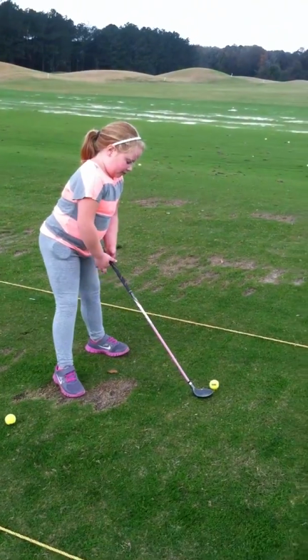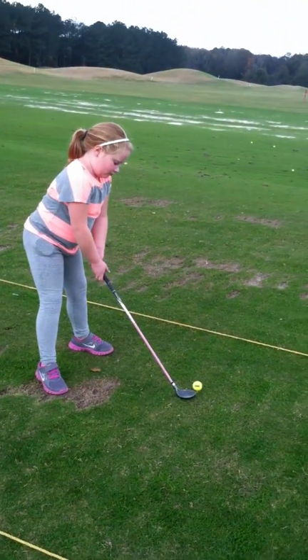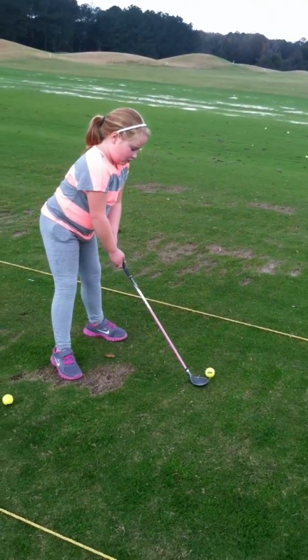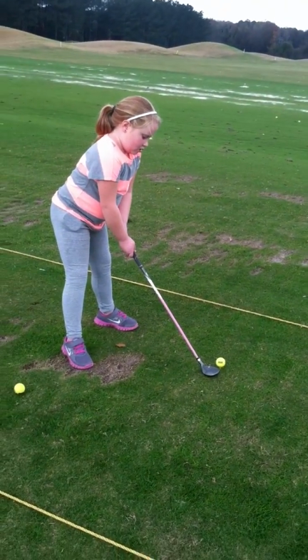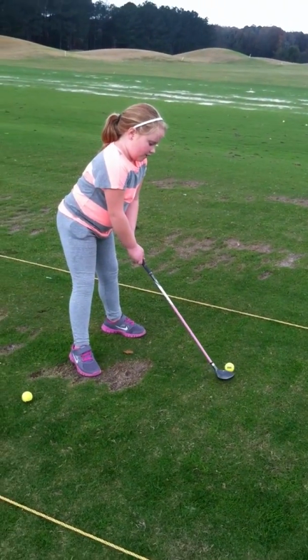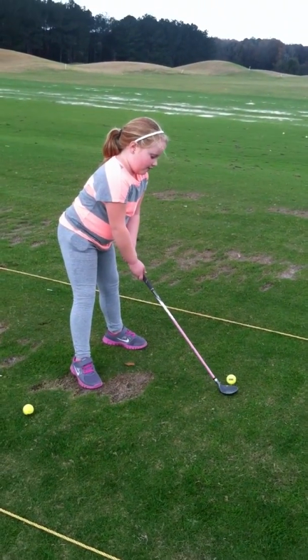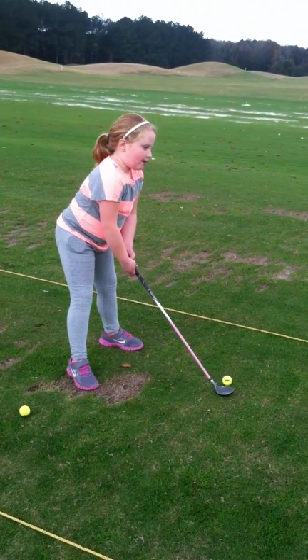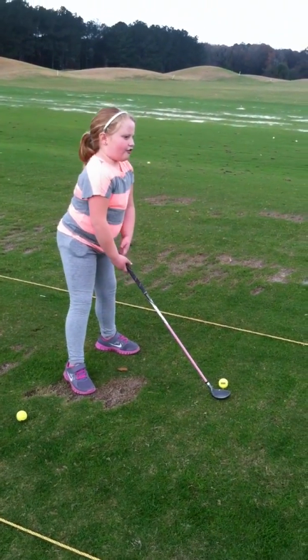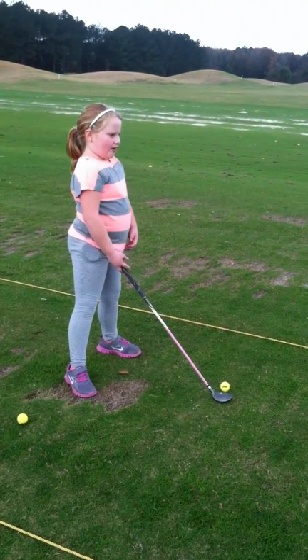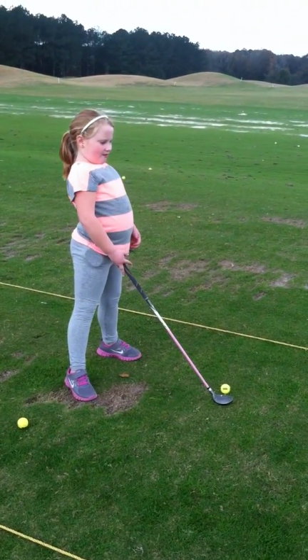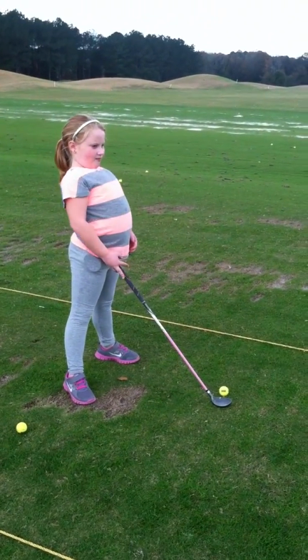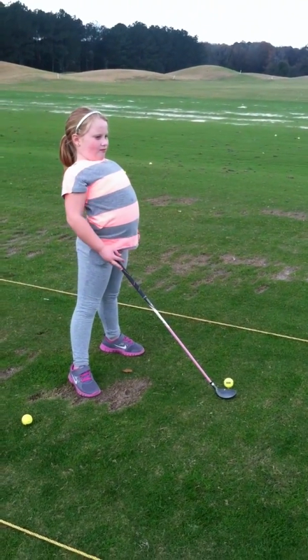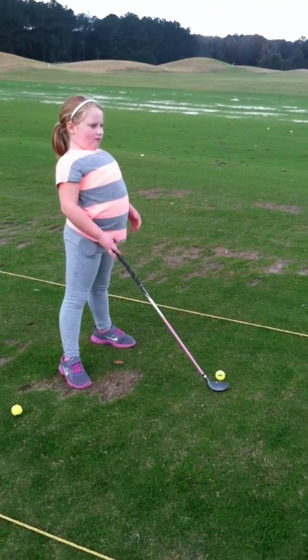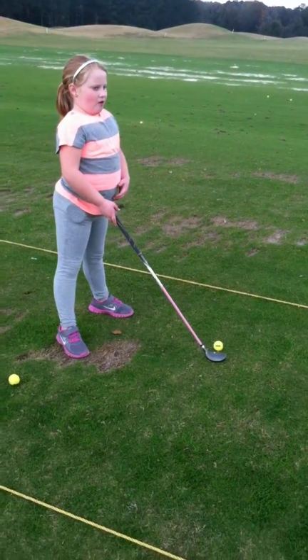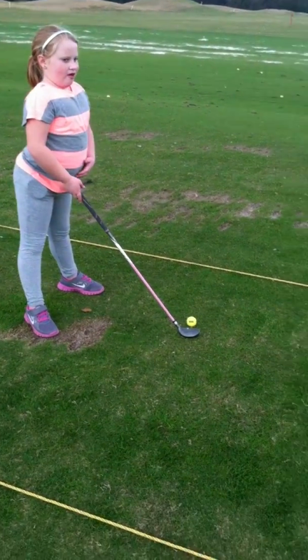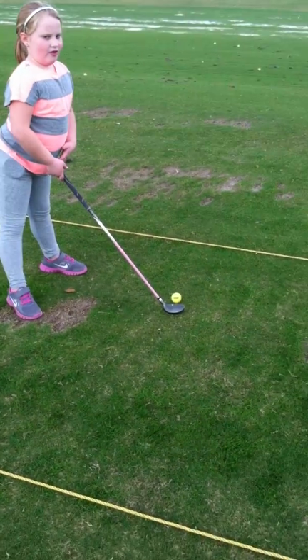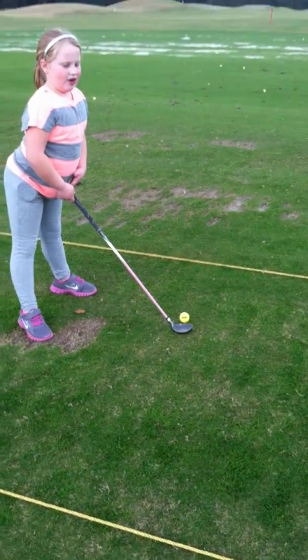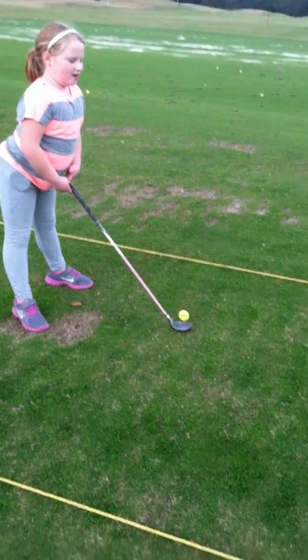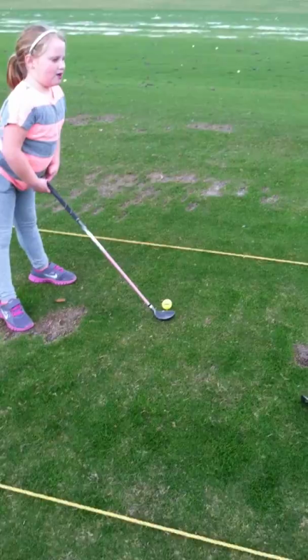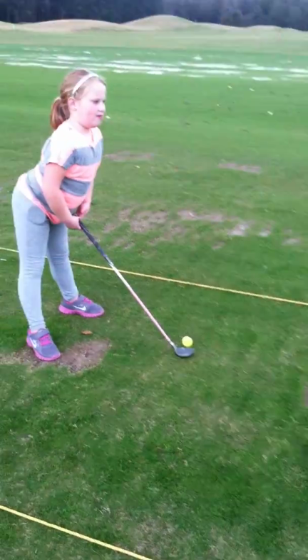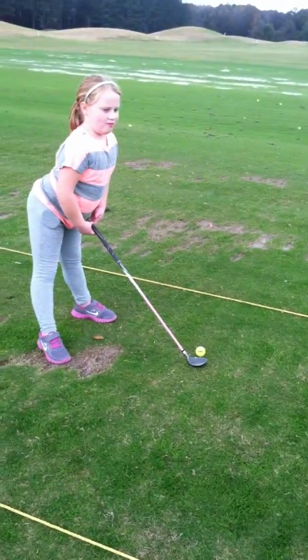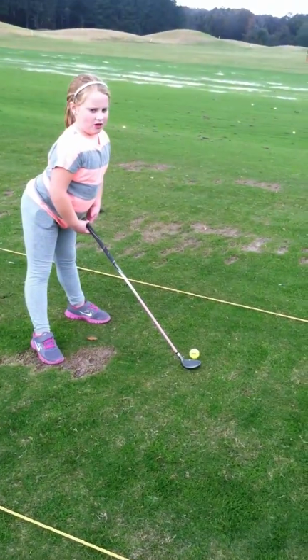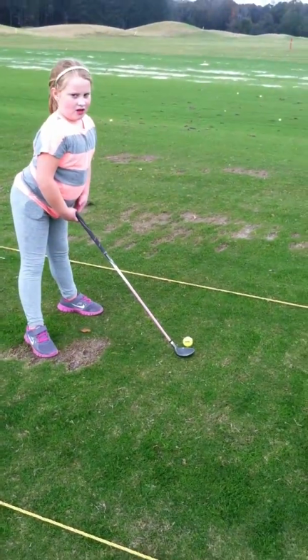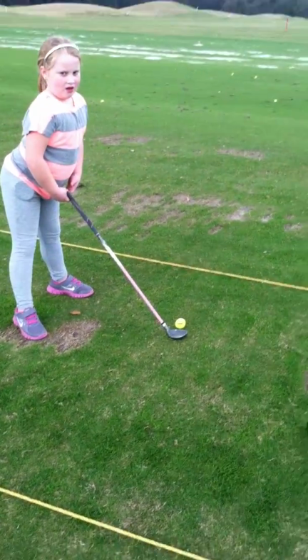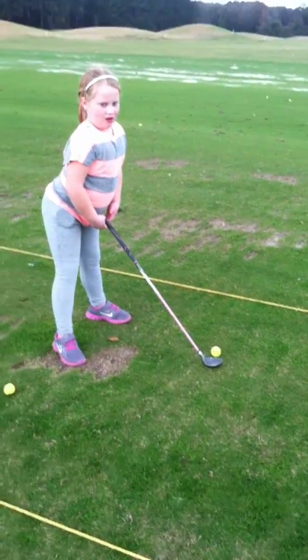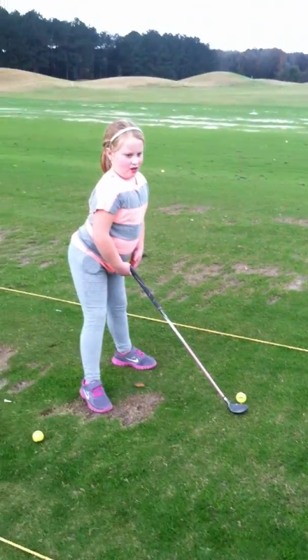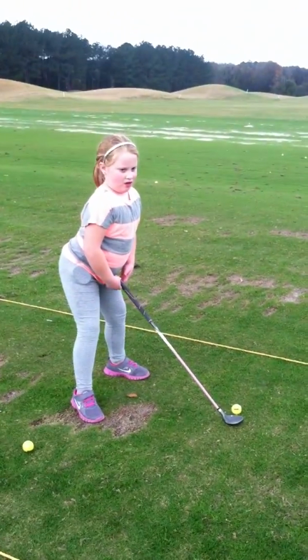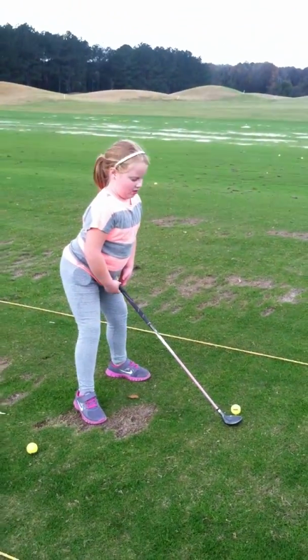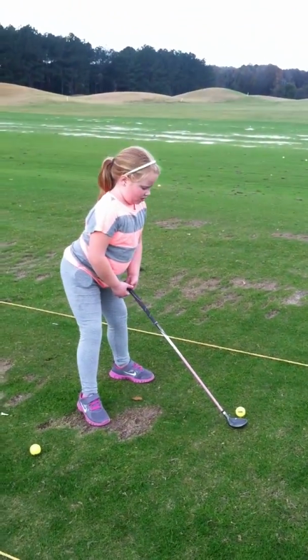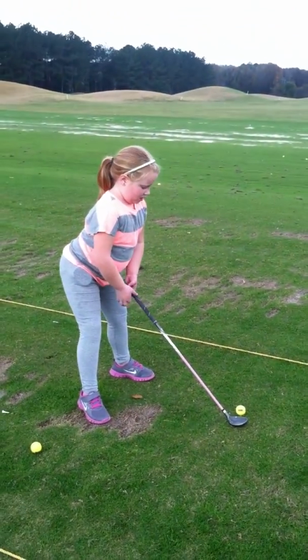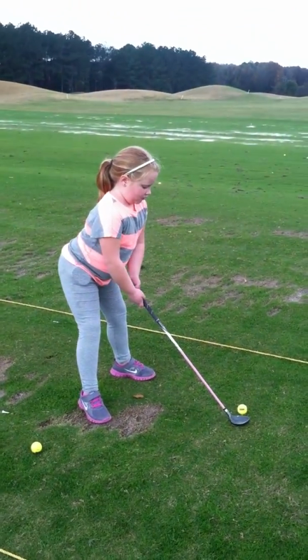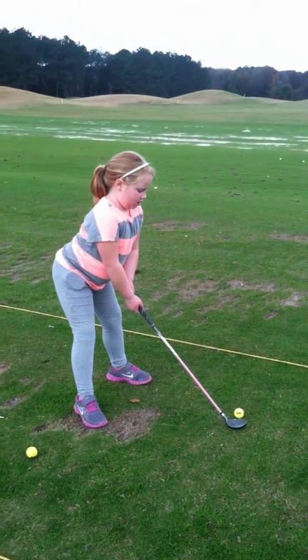Back straight? No, not straight — you bend it like you're about to sit. Bend your knees like you're about to sit. And then...